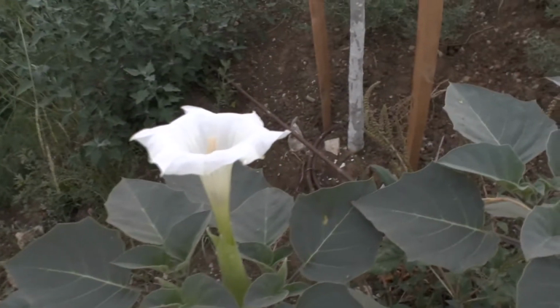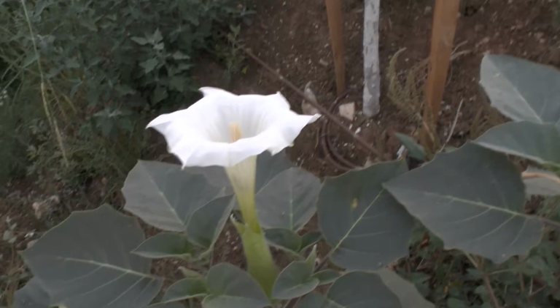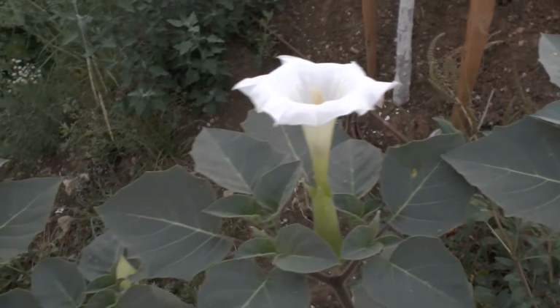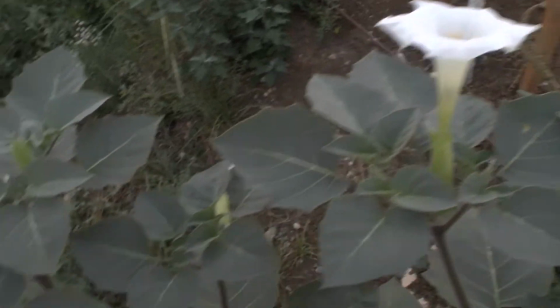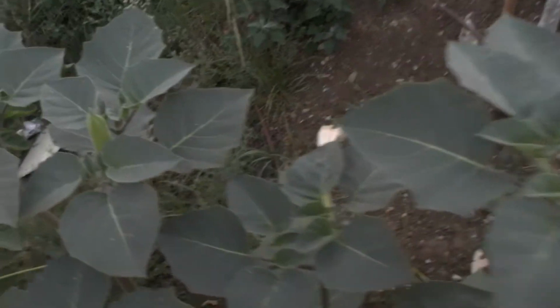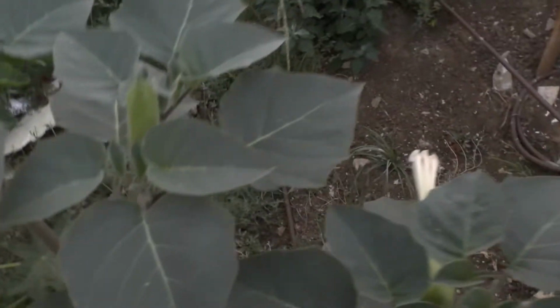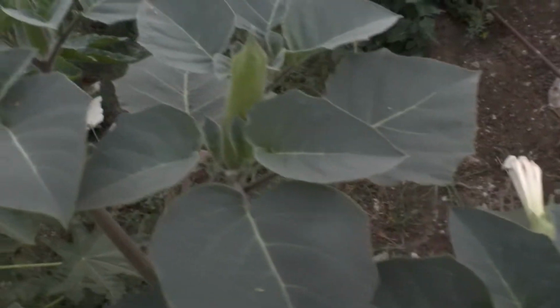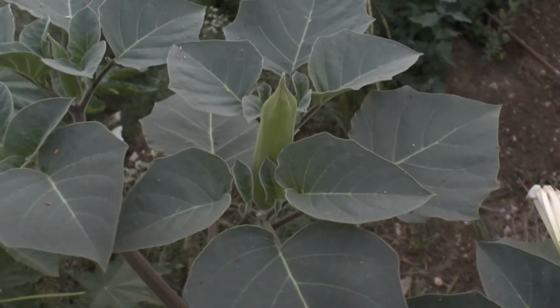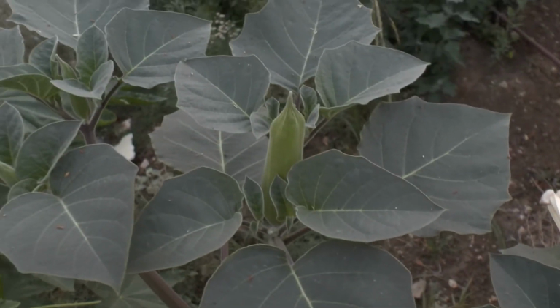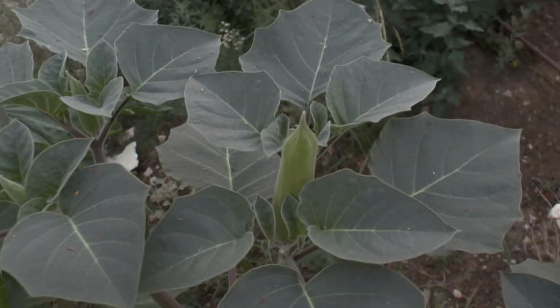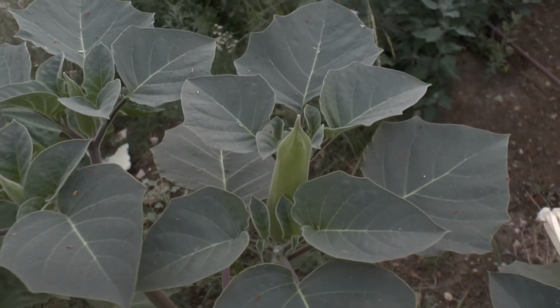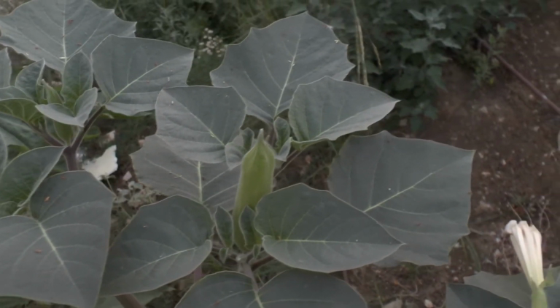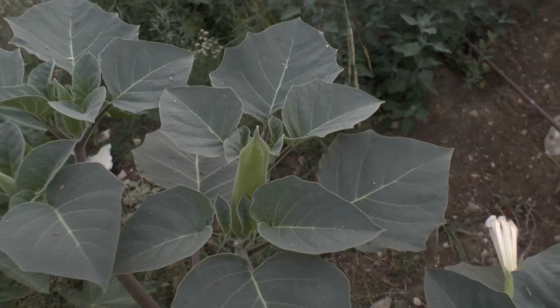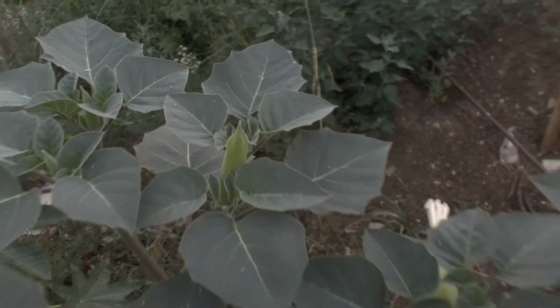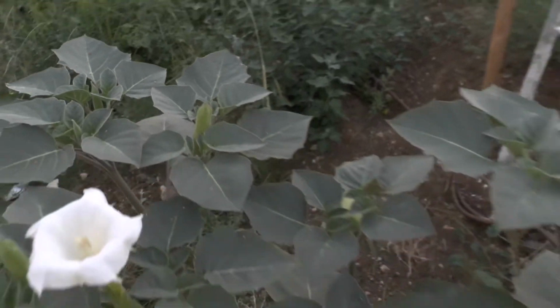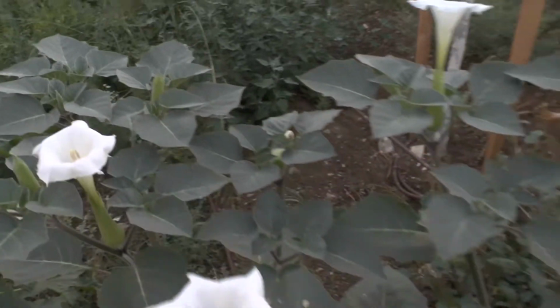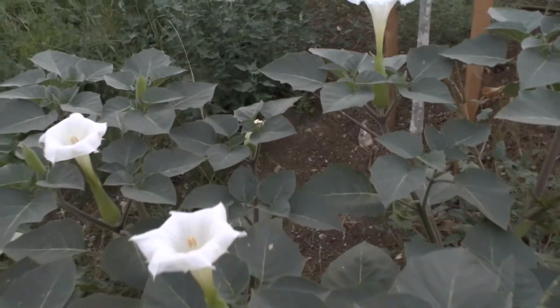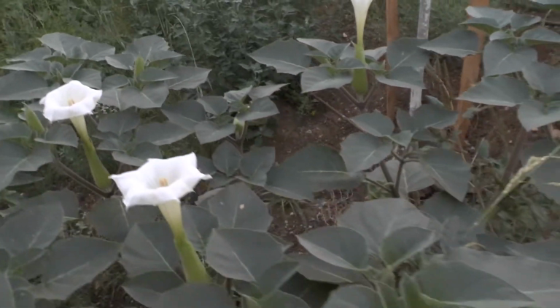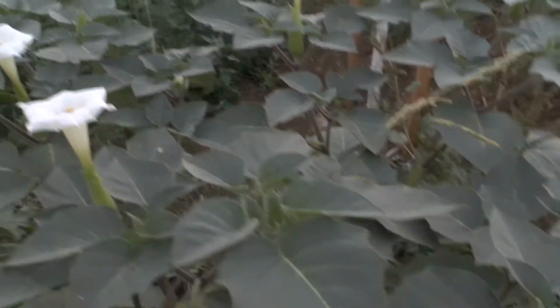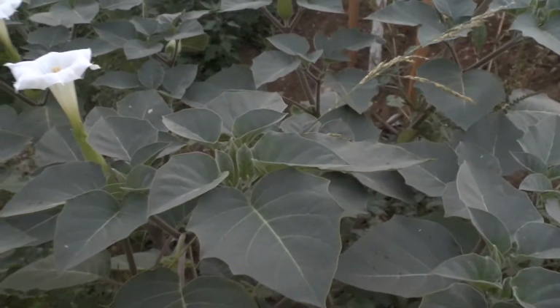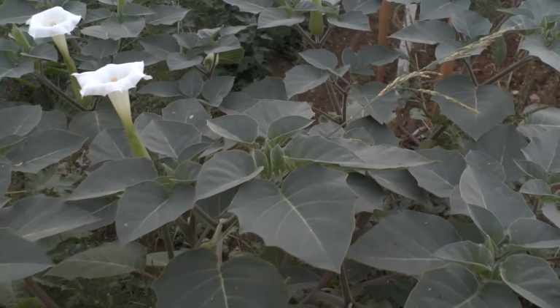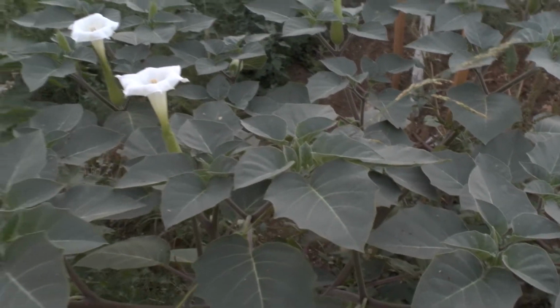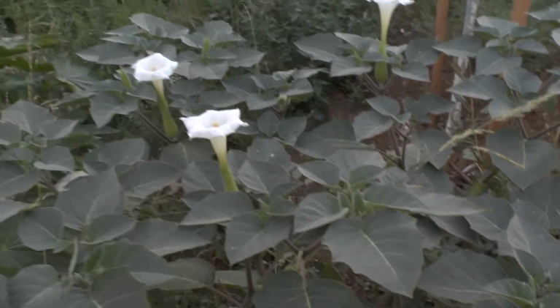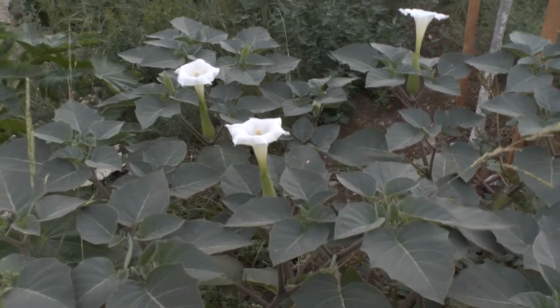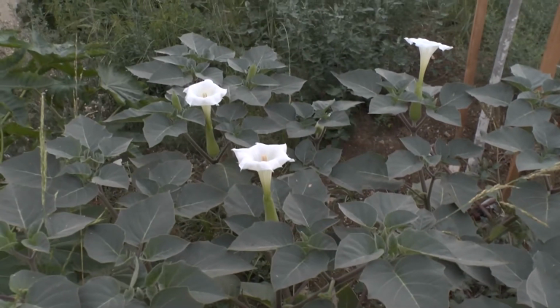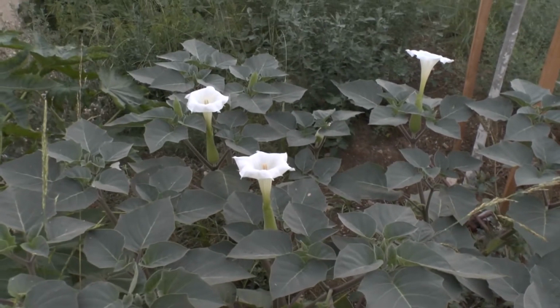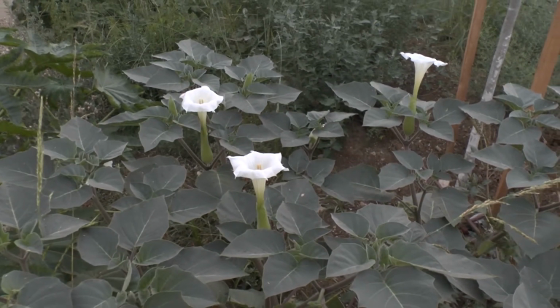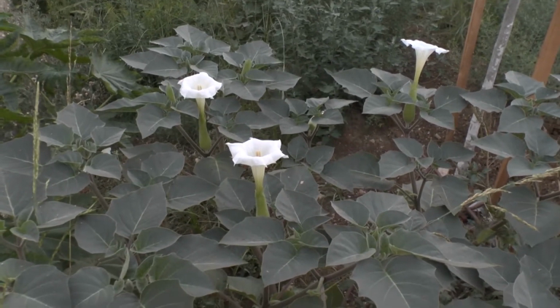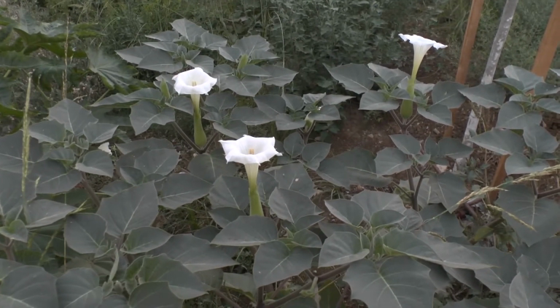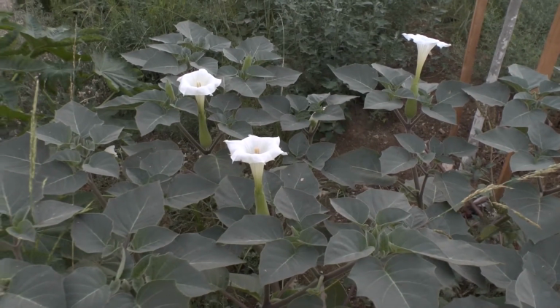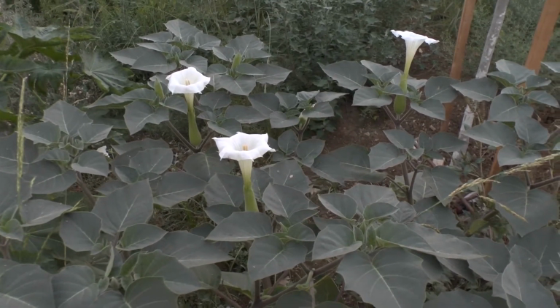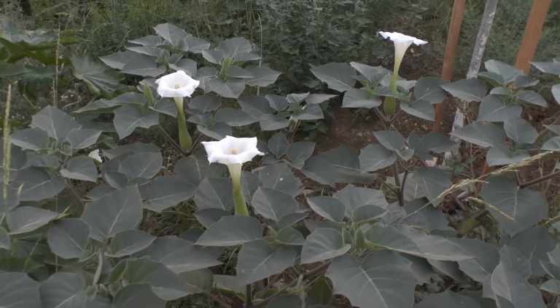Flower color can come in purple, blue, pink, white, or more than one color. The best method to start growing it is from seeds or cuttings, or just buy a plant — that's always easier.